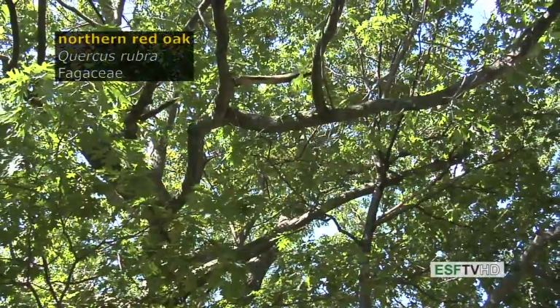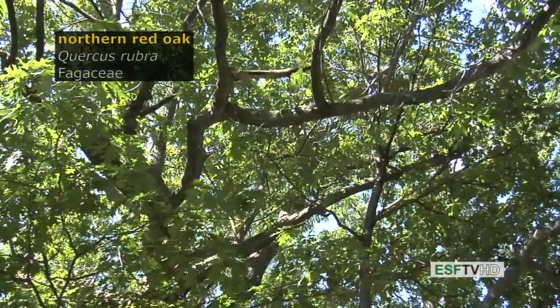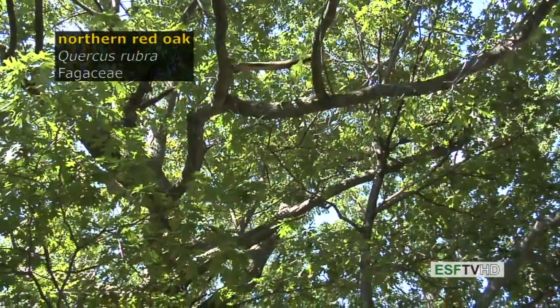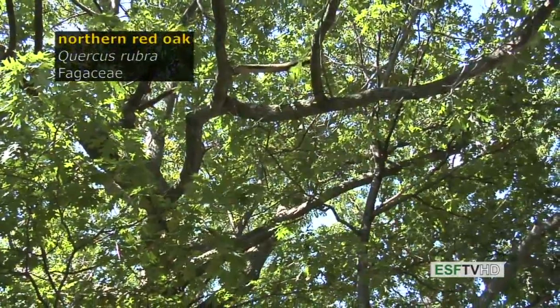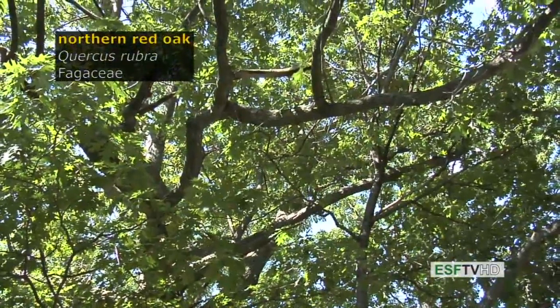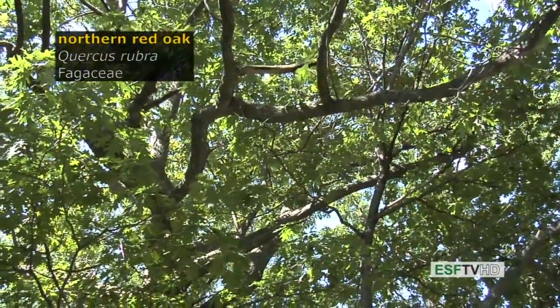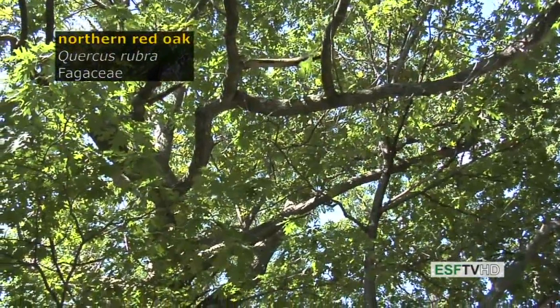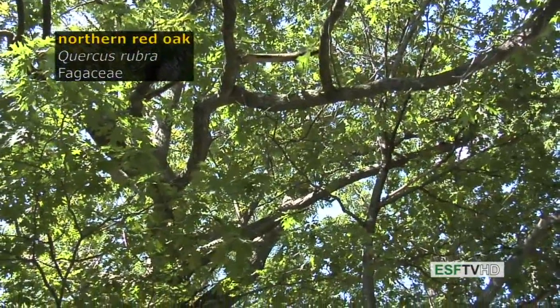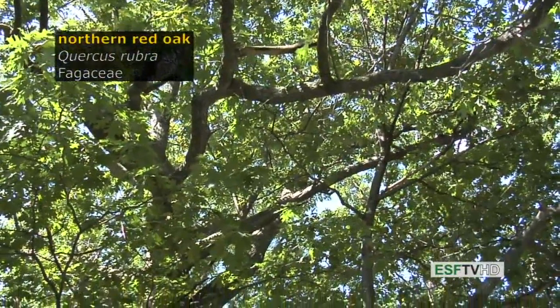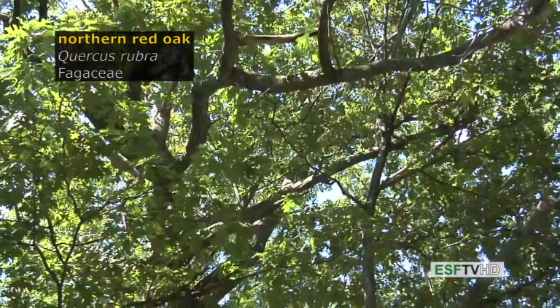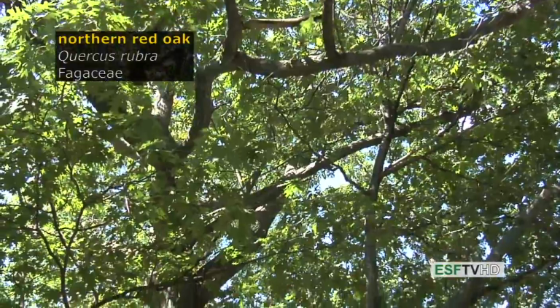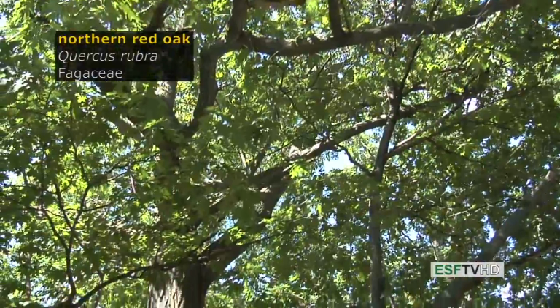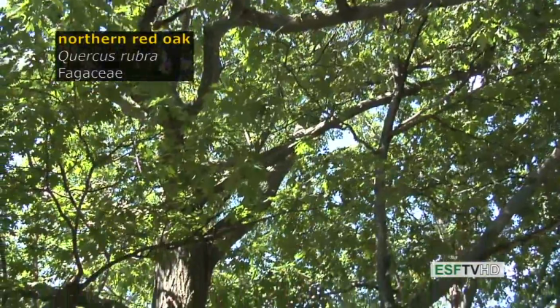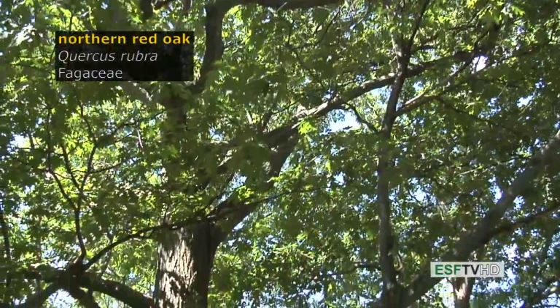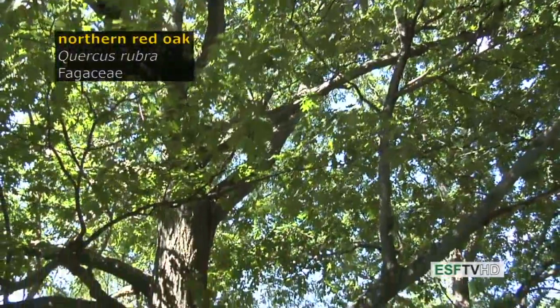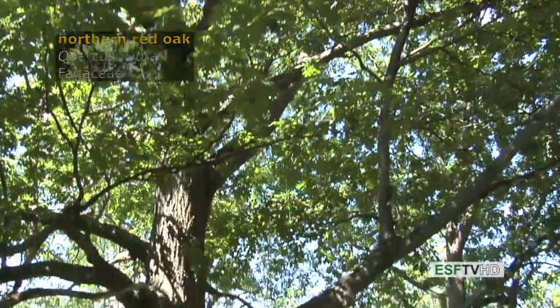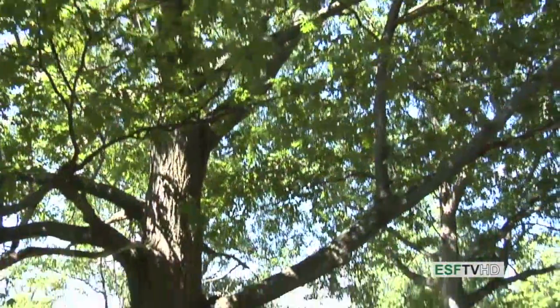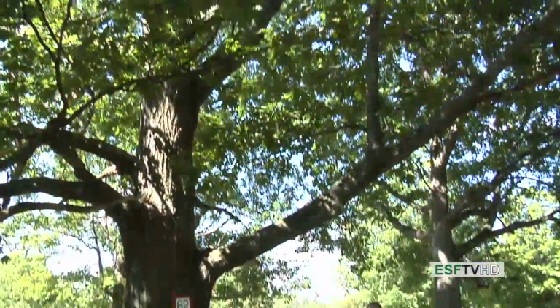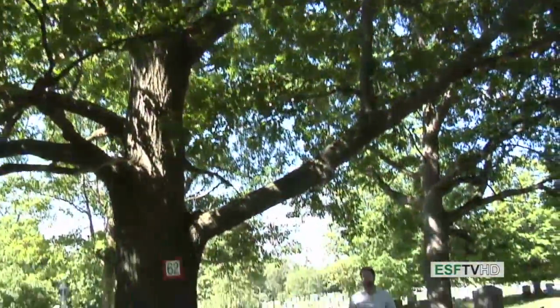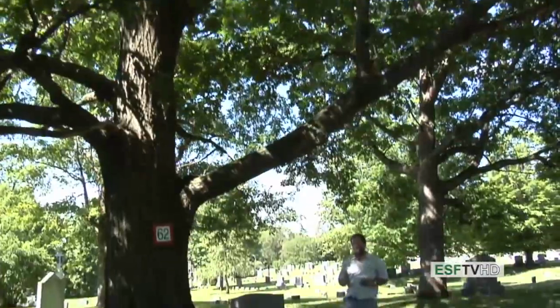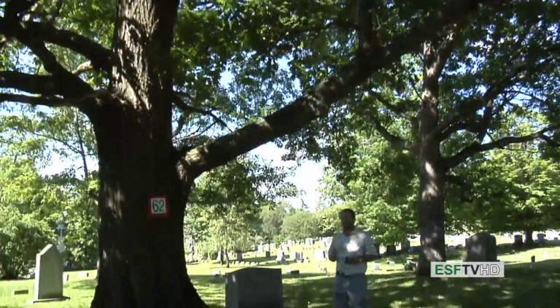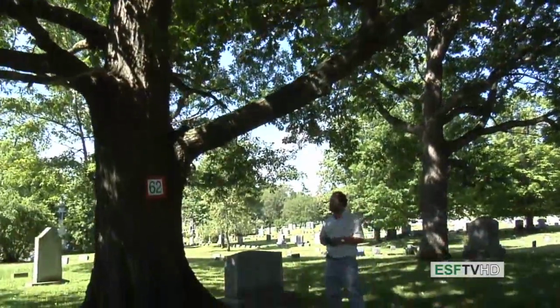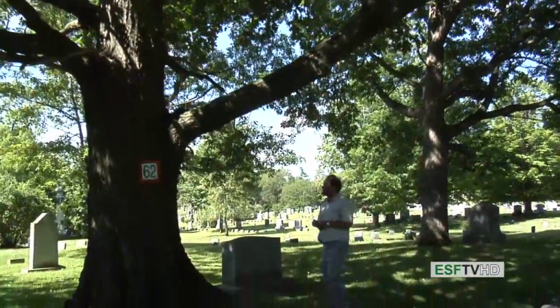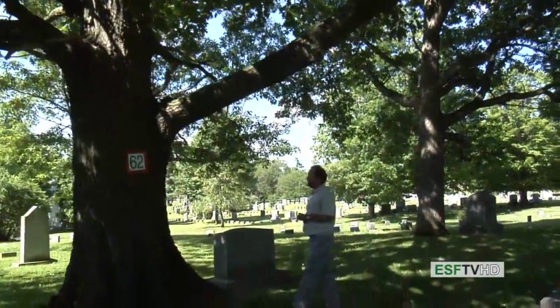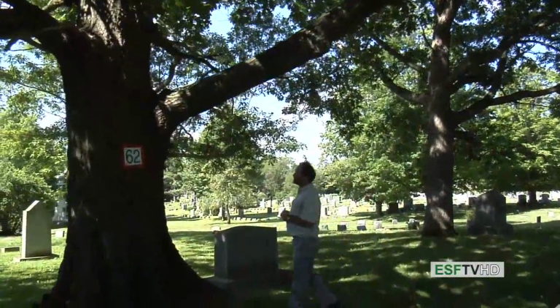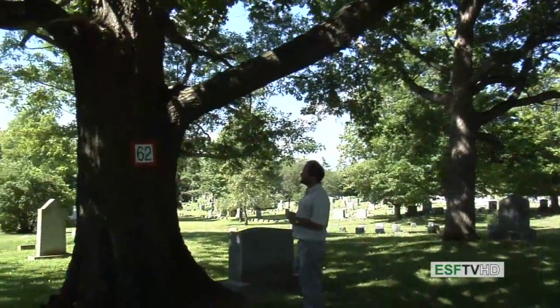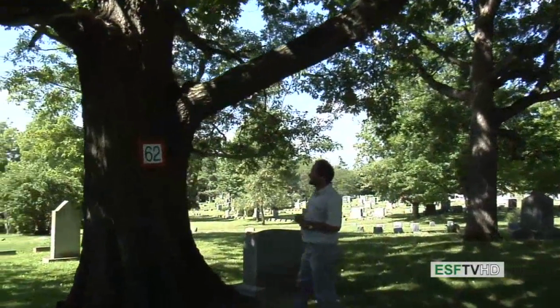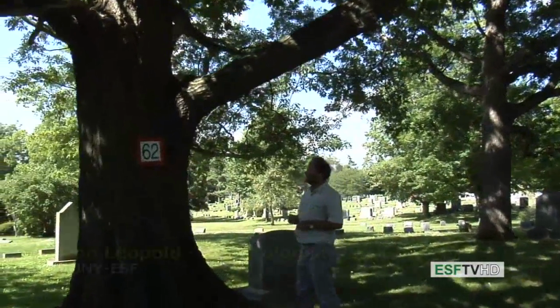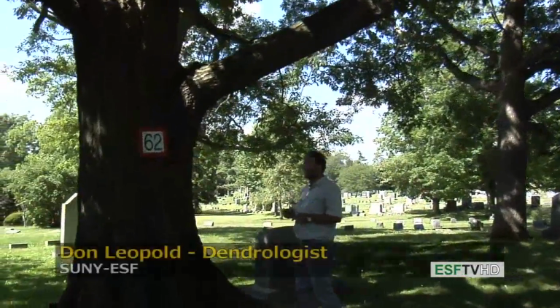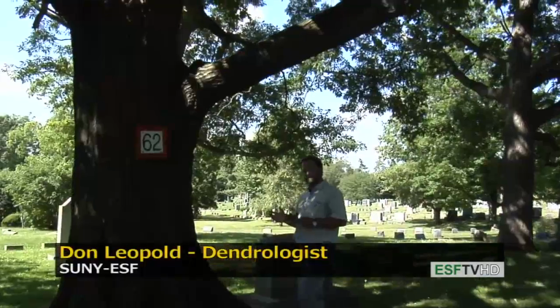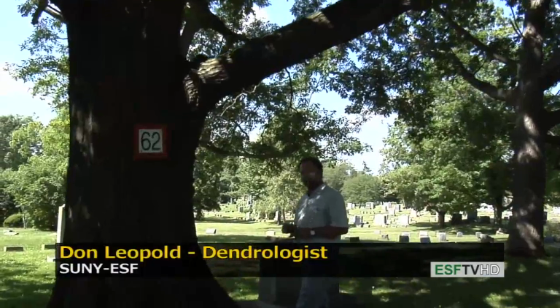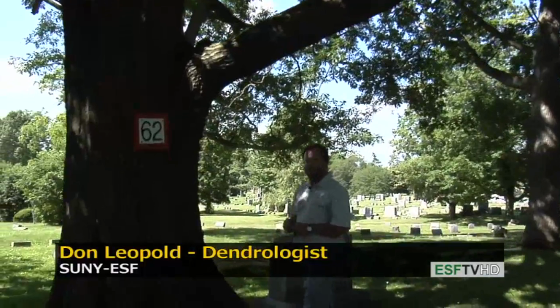Of the many red oaks that are native to the eastern United States, Quercus rubra, northern red oak, is the red oak — it's the most common of all the red oaks in the northeast and a very important timber species.